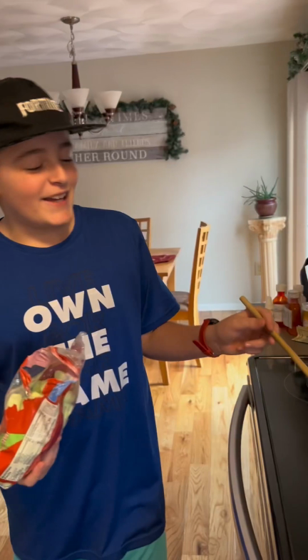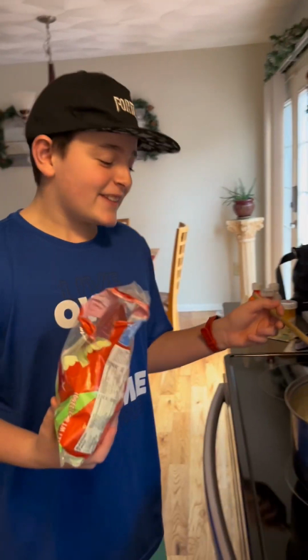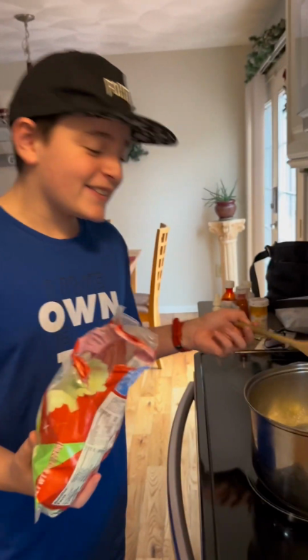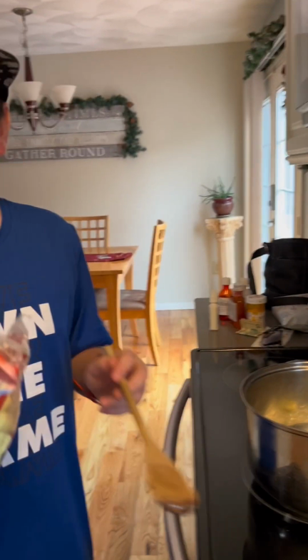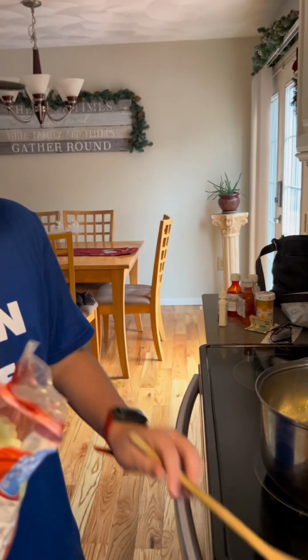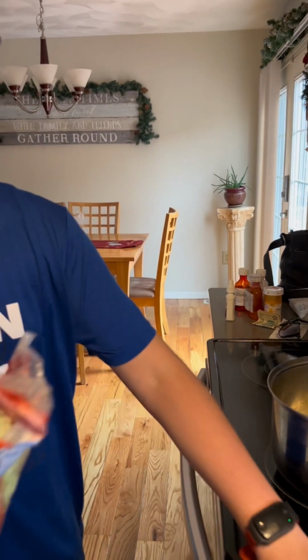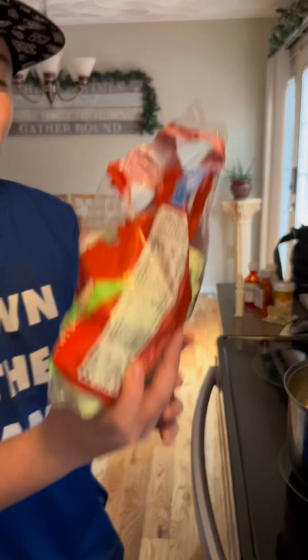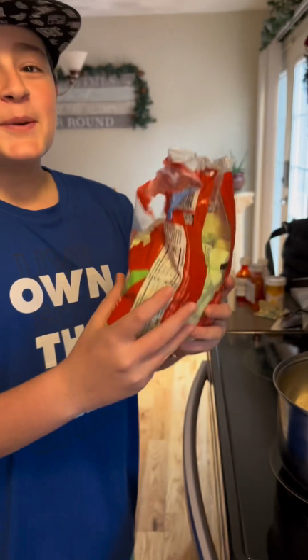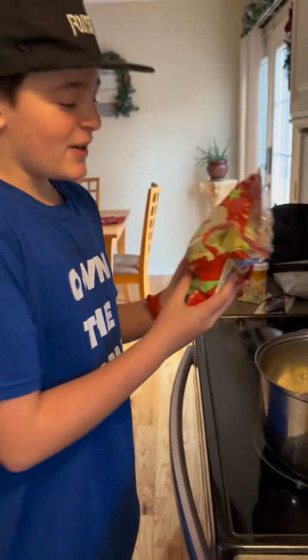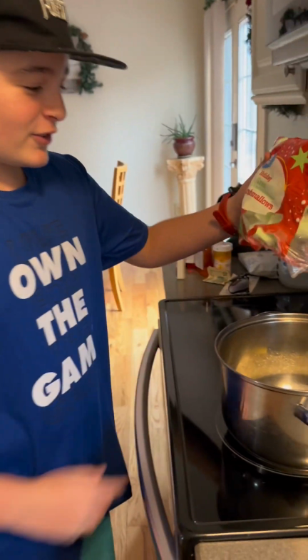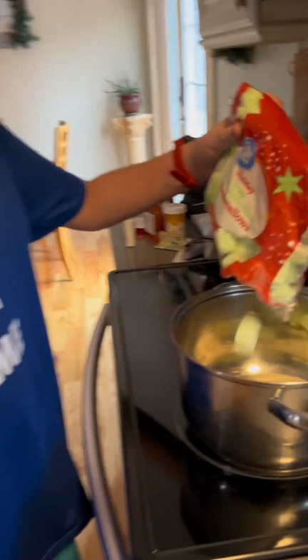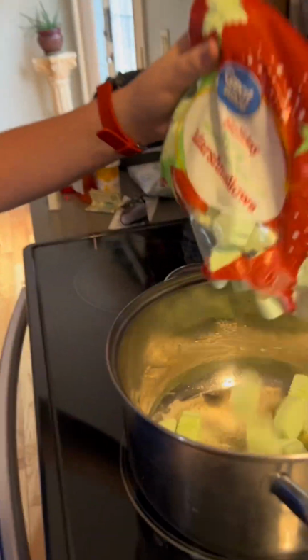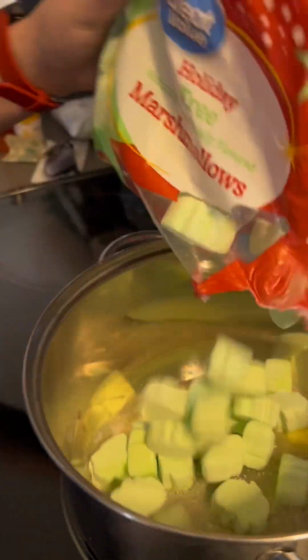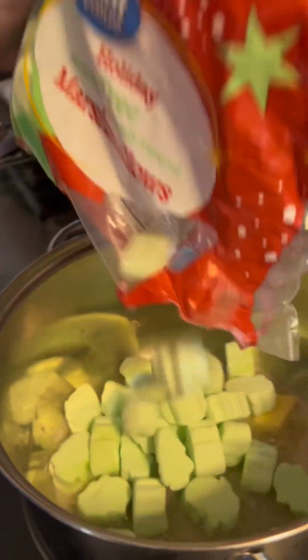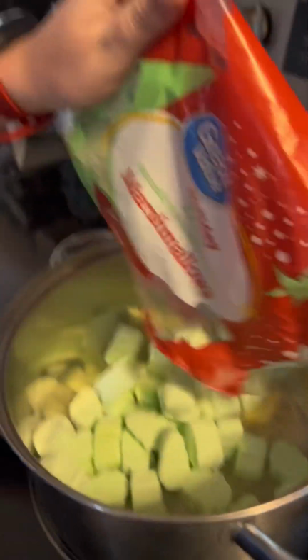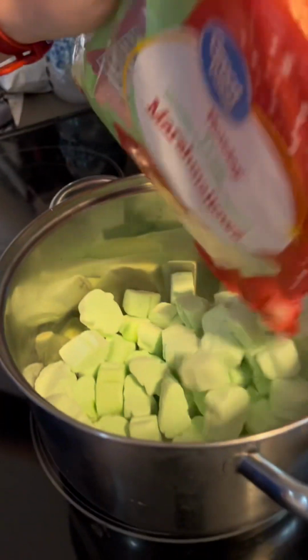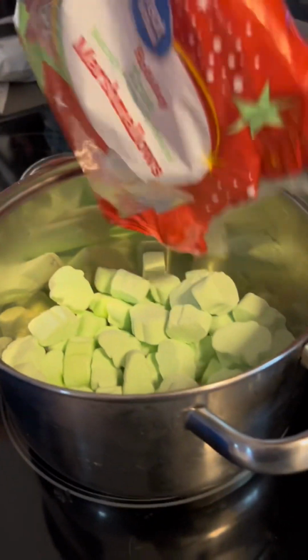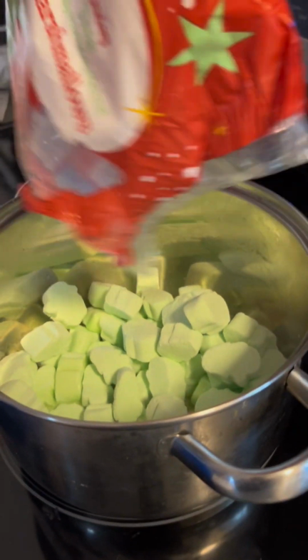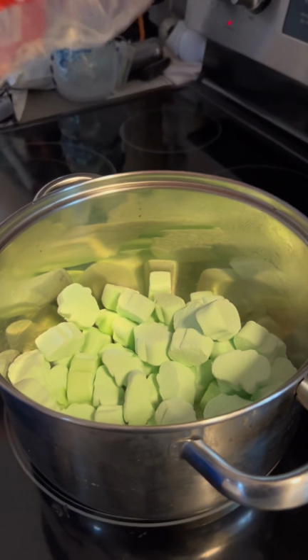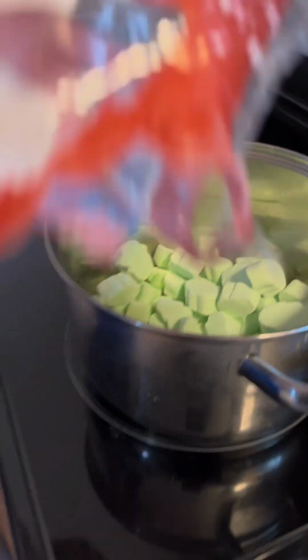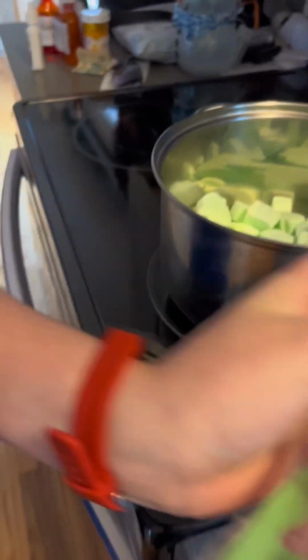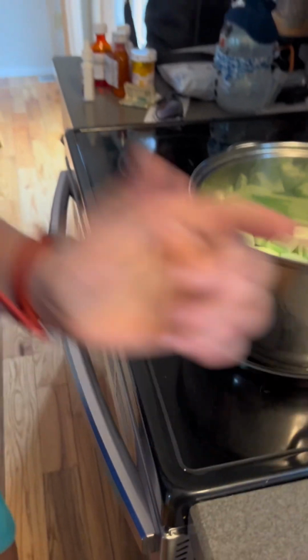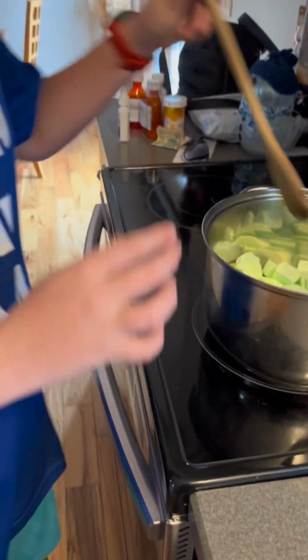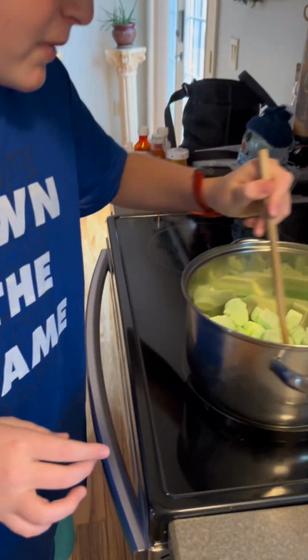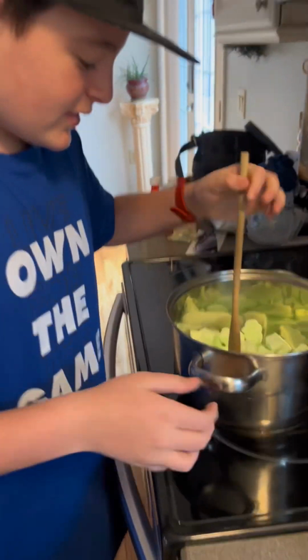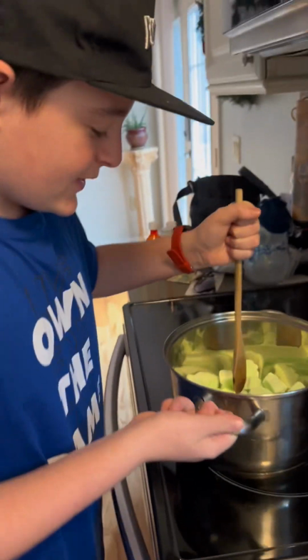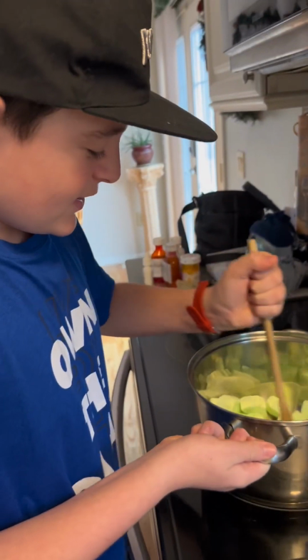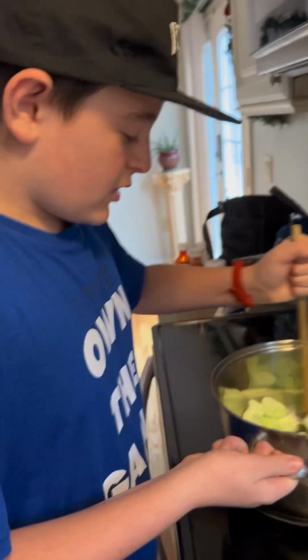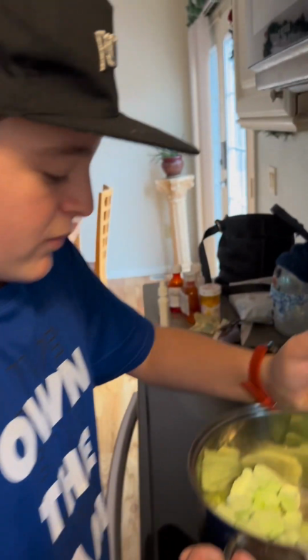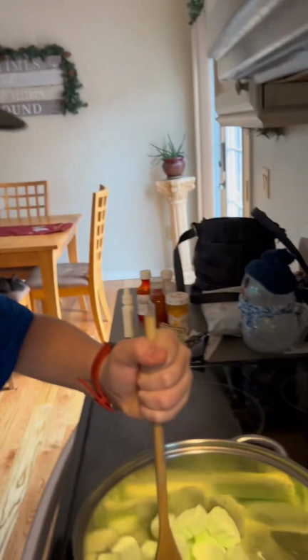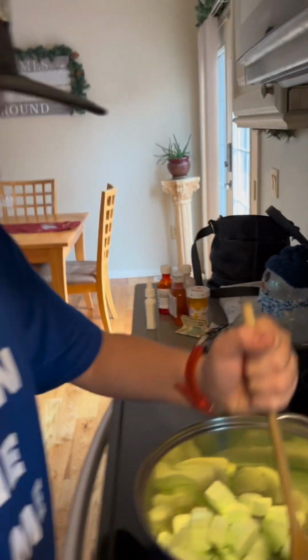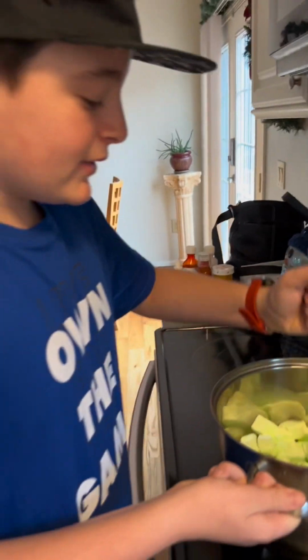It's technically not all finished melting, but we're gonna dump the marshmallows in like that. Now we just mix the marshmallows until they get melted.